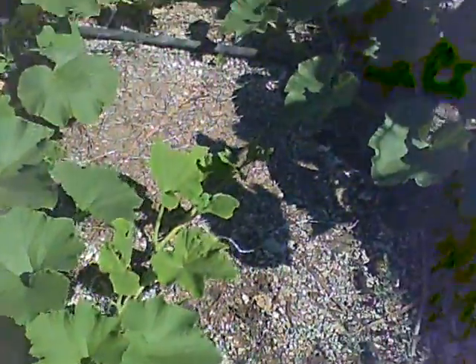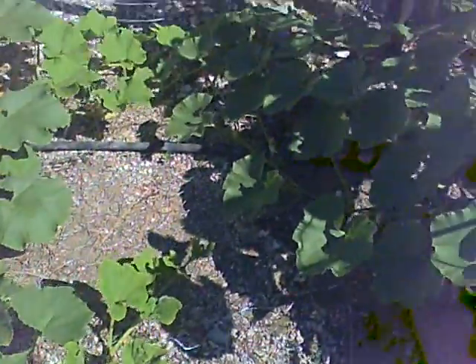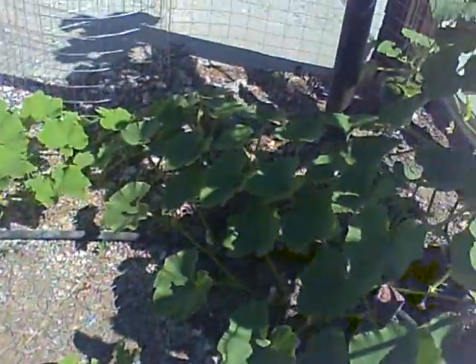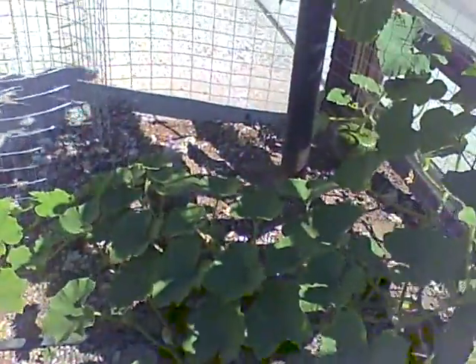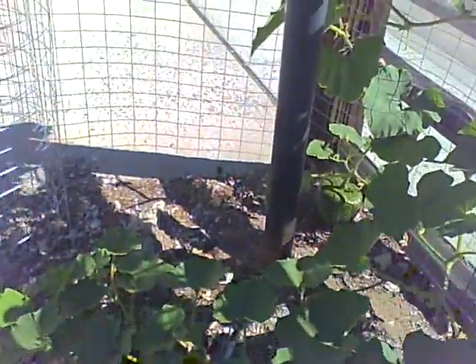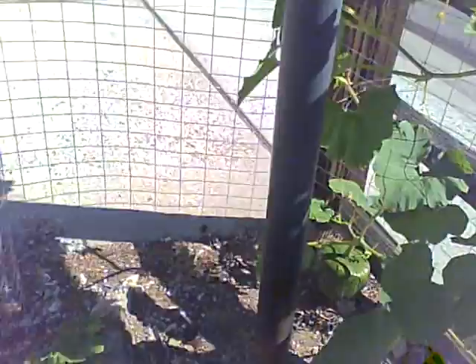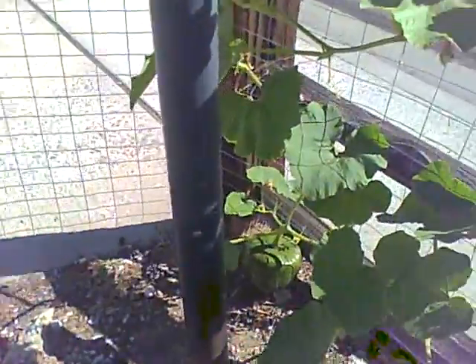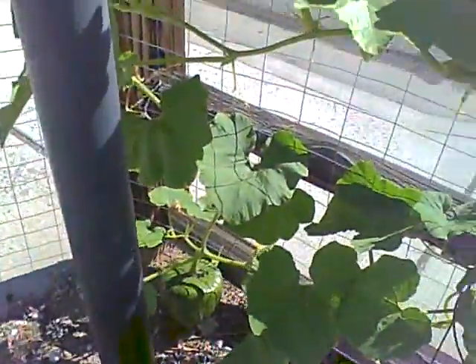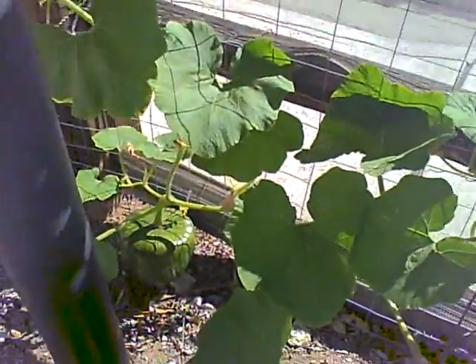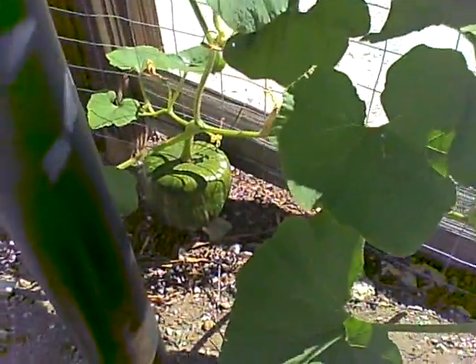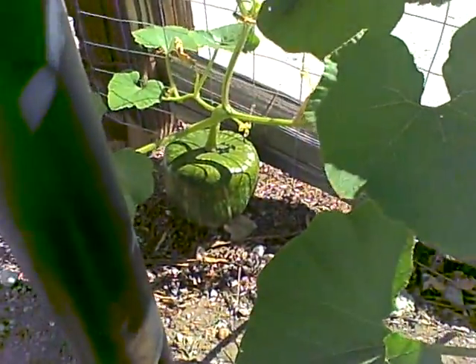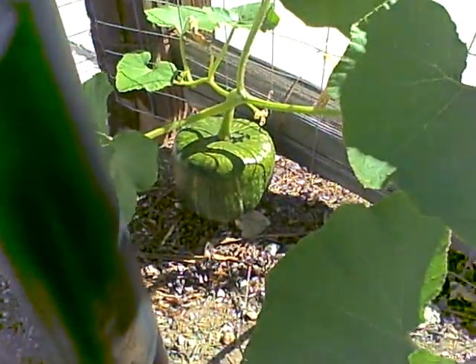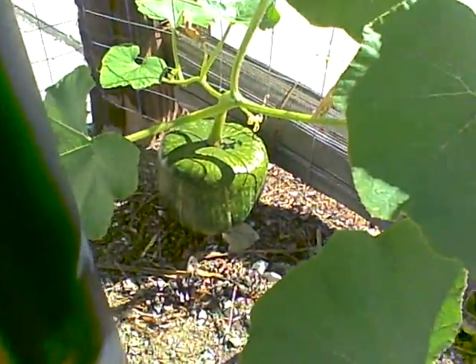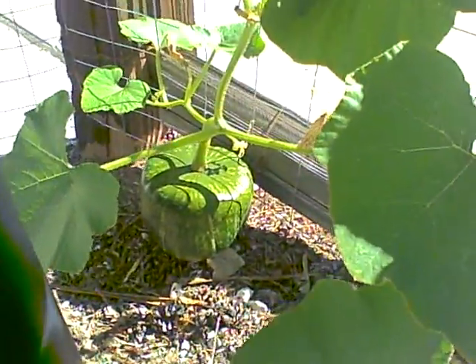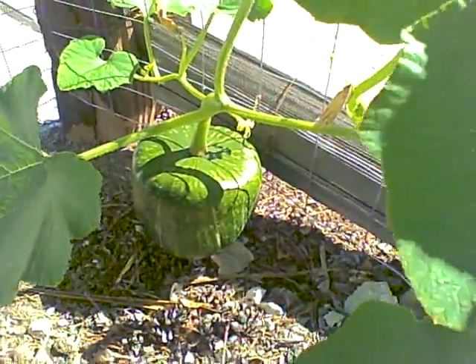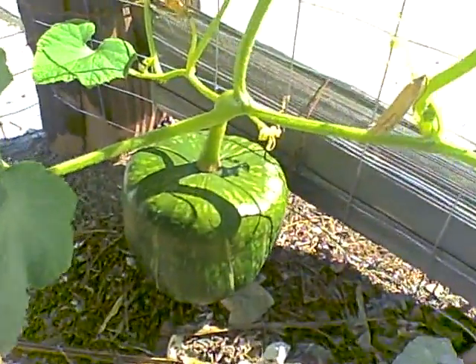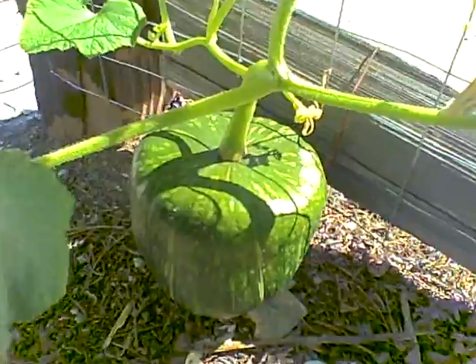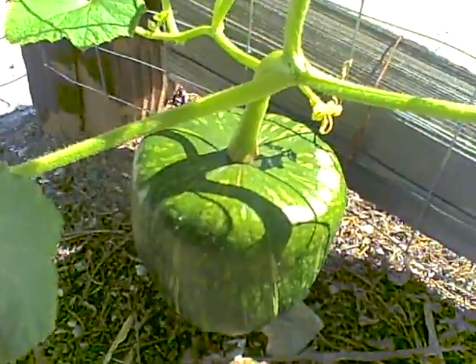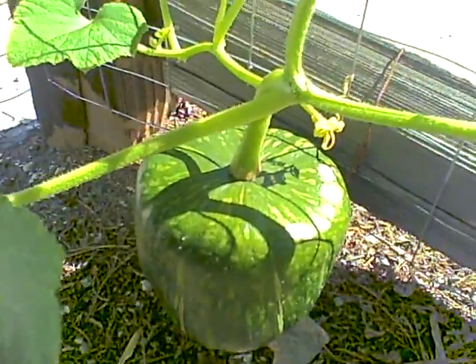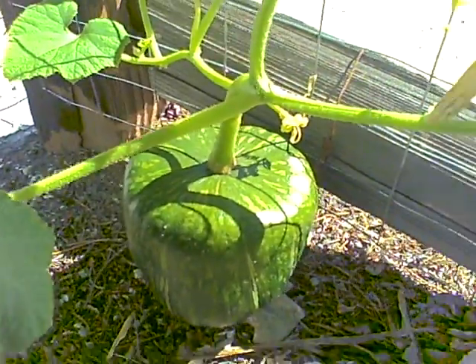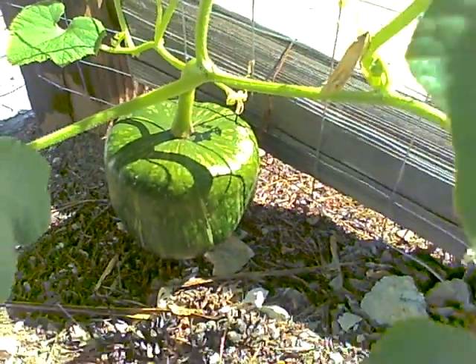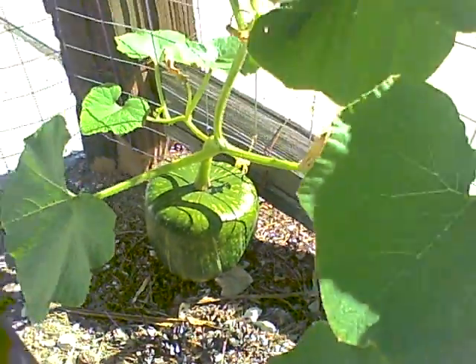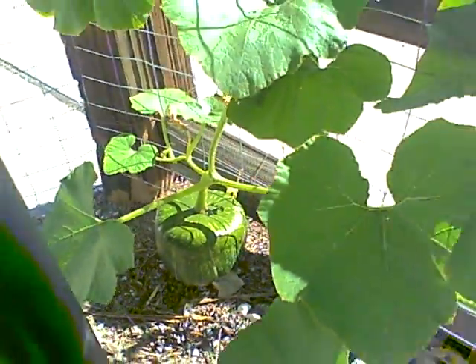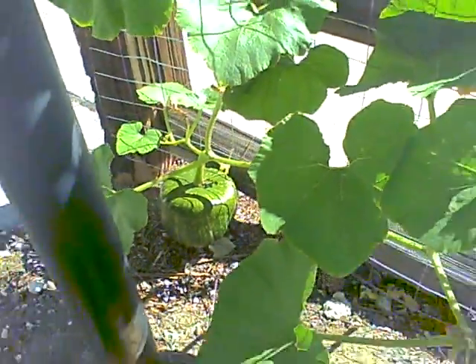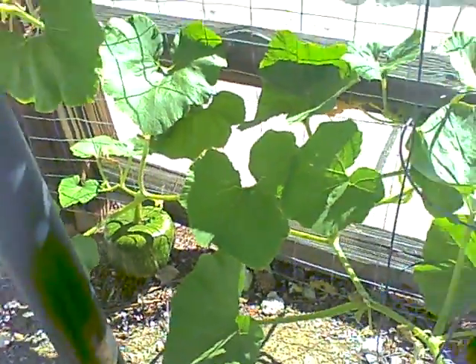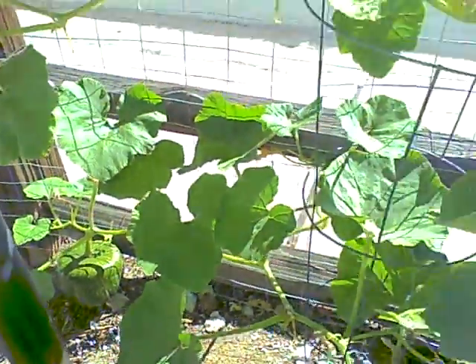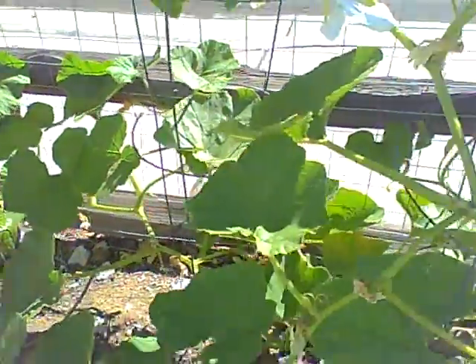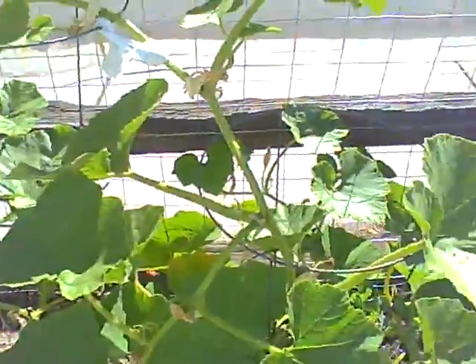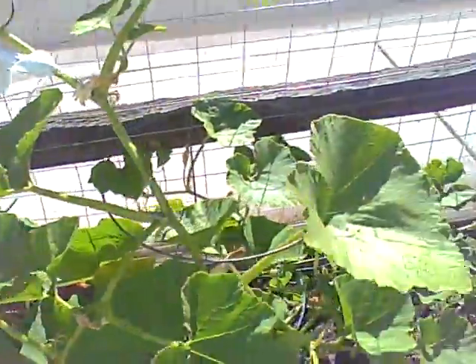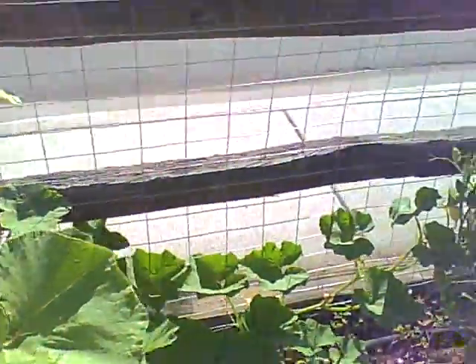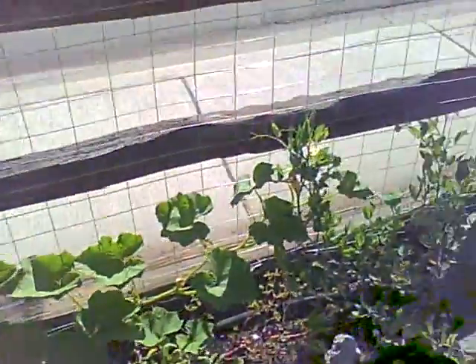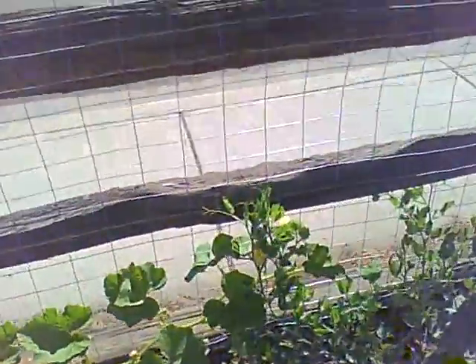I think the other buttercup that's still remaining there is also a good couple pounds already, getting close to three. Got one inside to cook already for today.